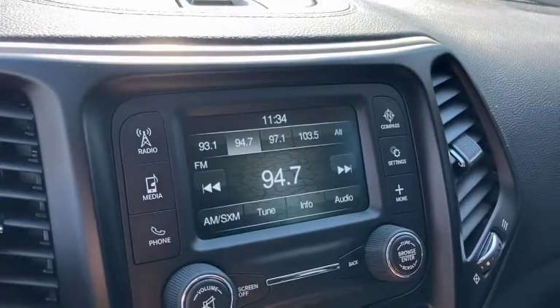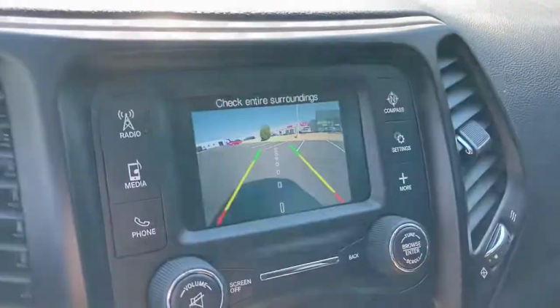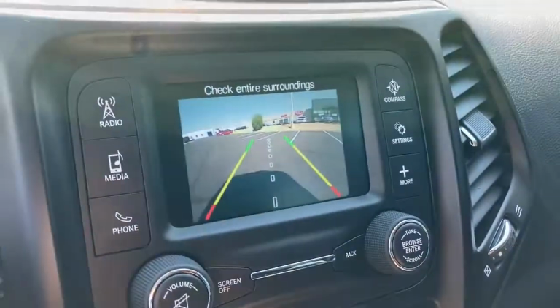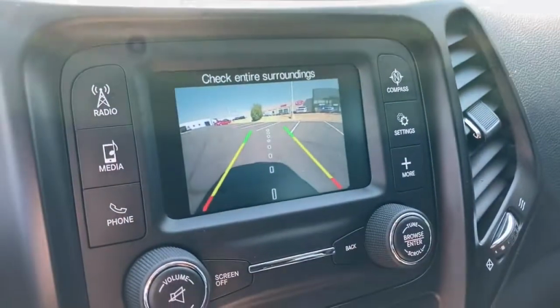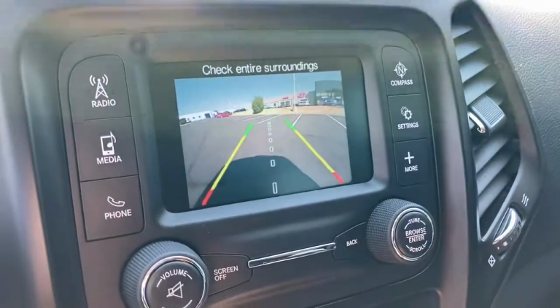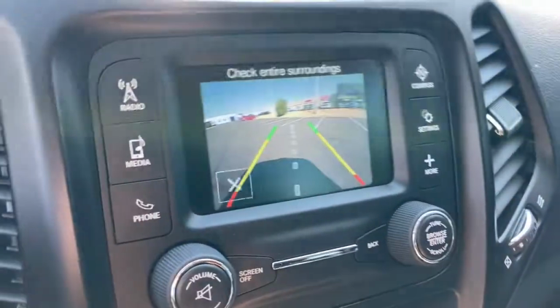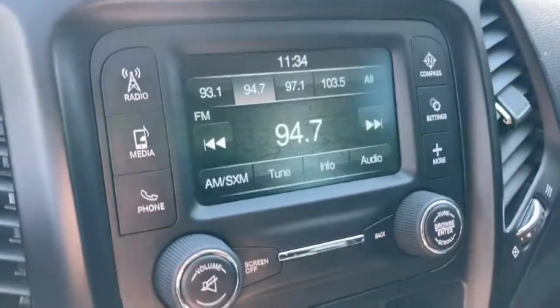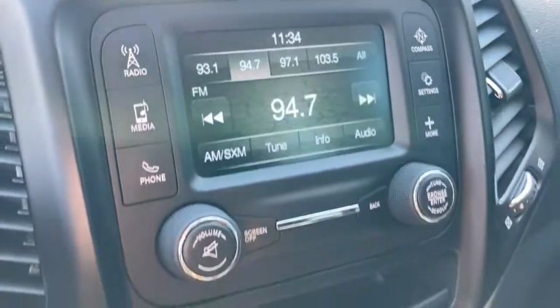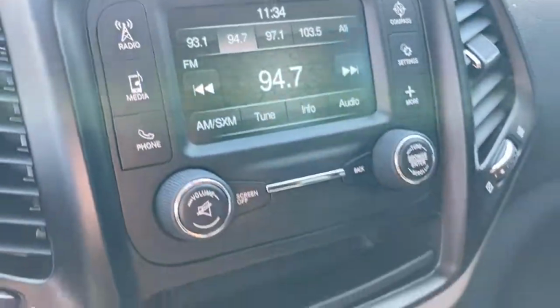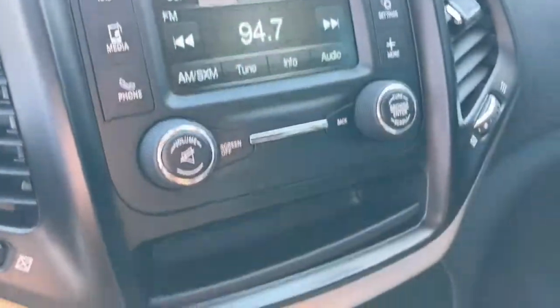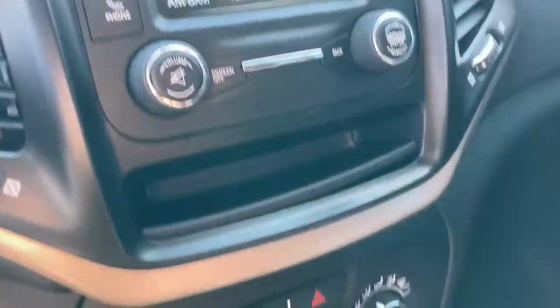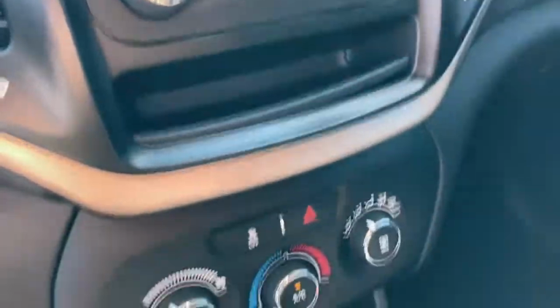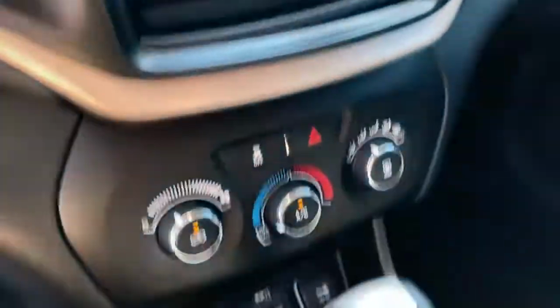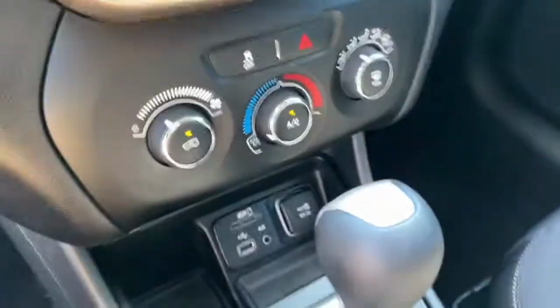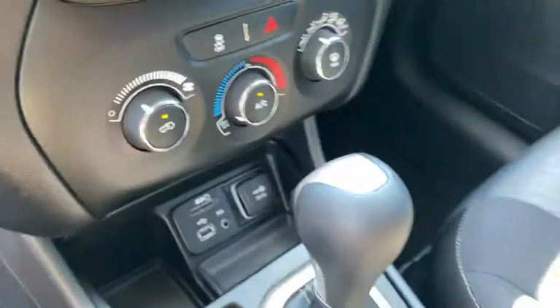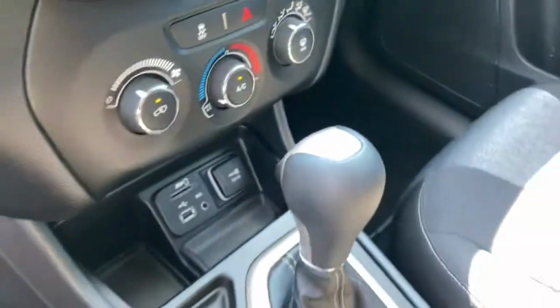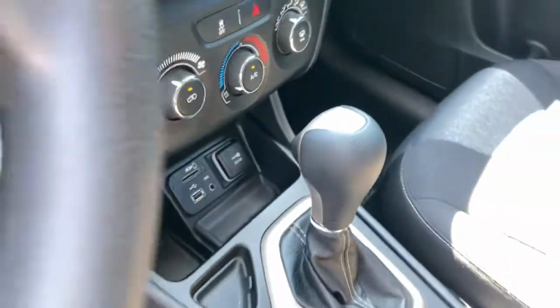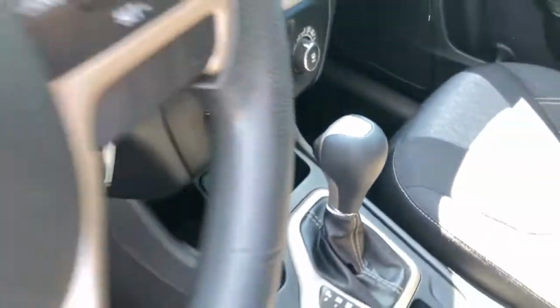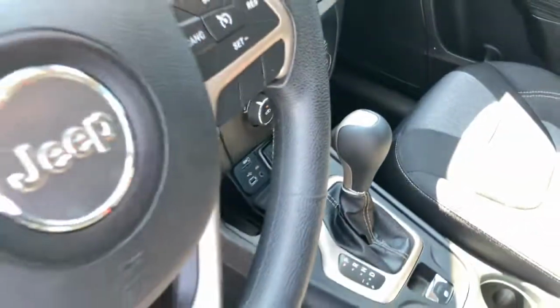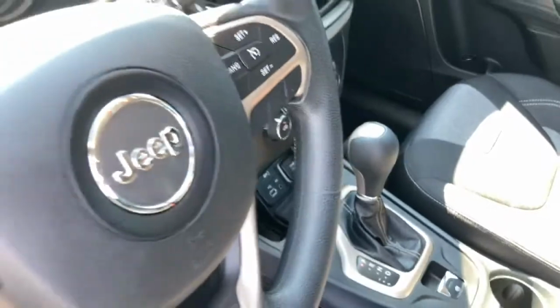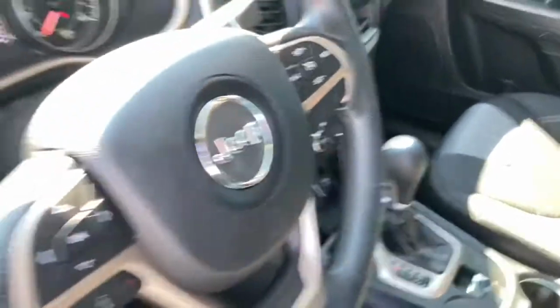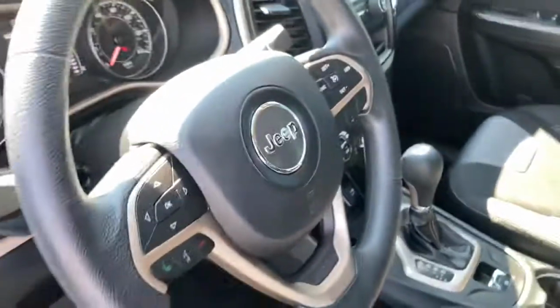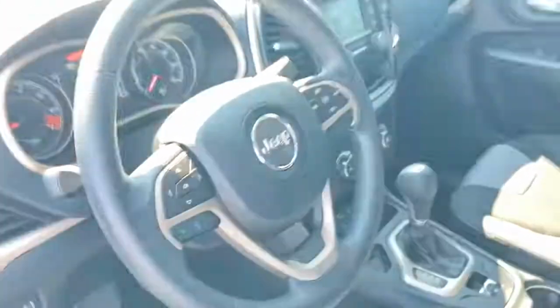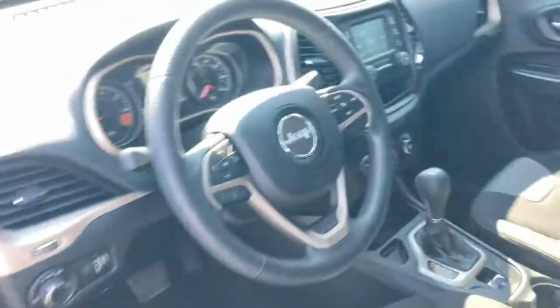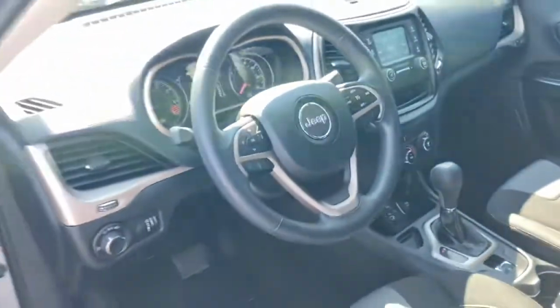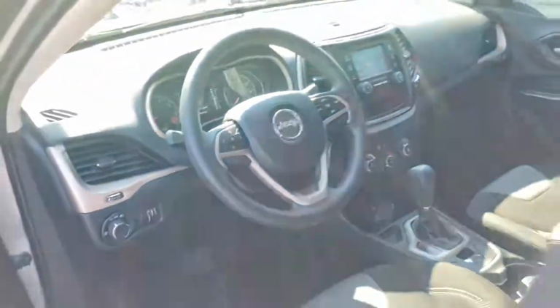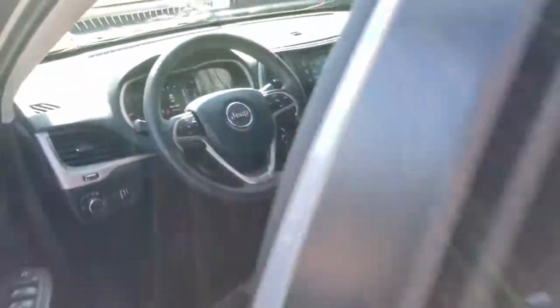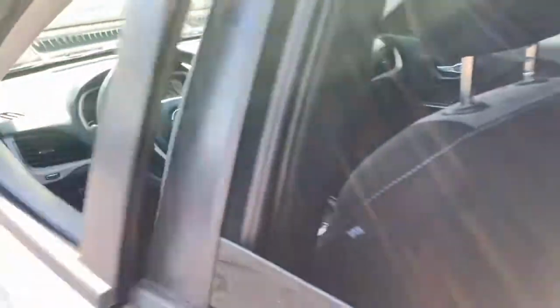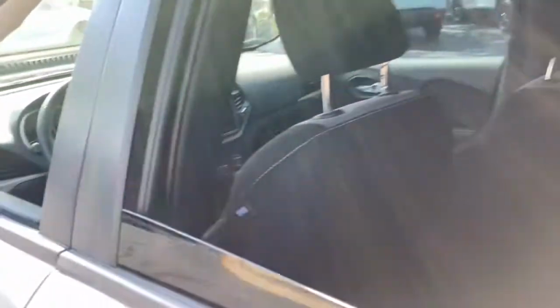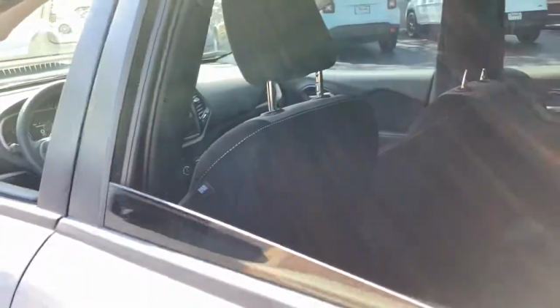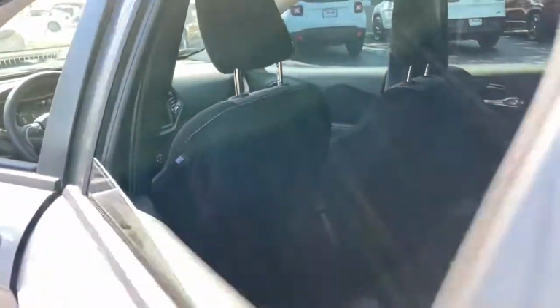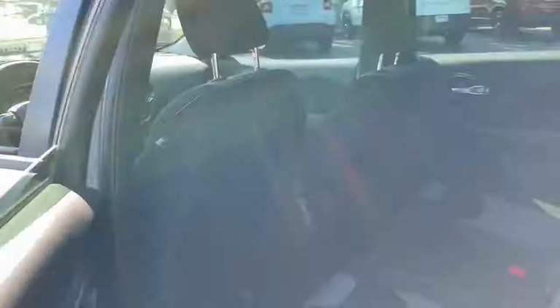Intermittent wipers, pass-through rear seat, traction control, passenger vanity mirror, and variable speed intermittent wipers.